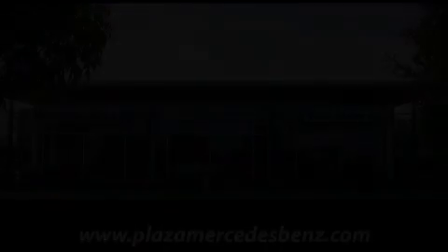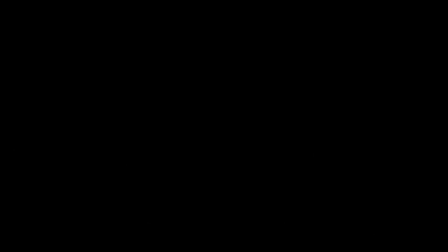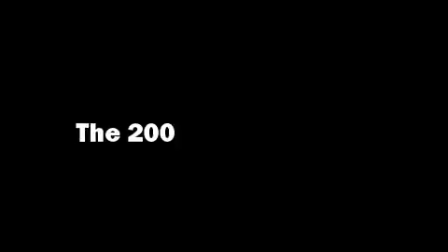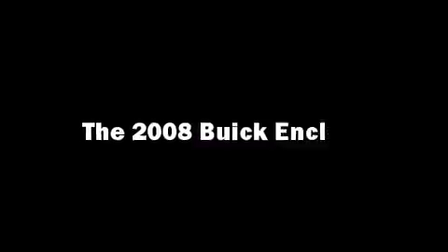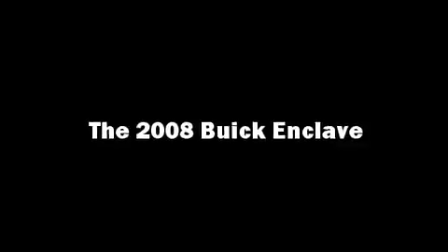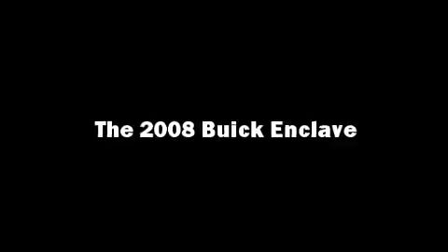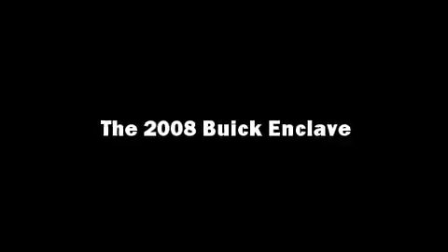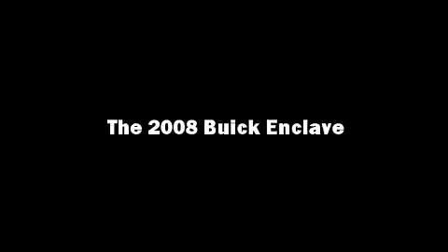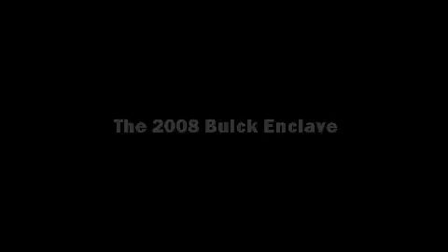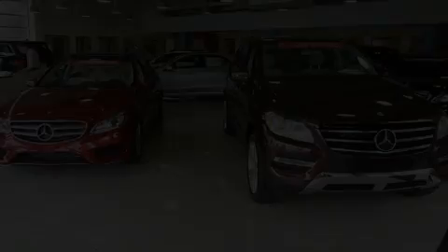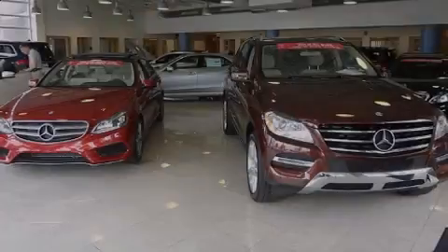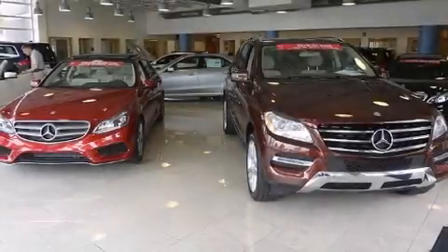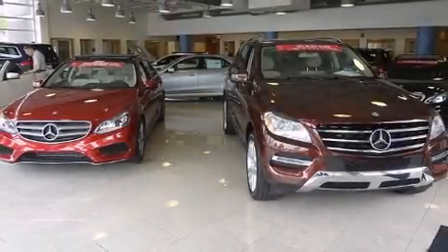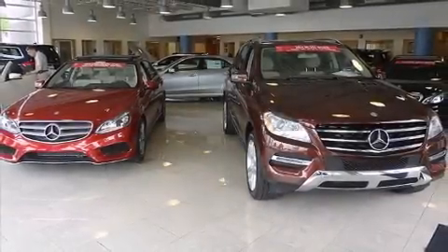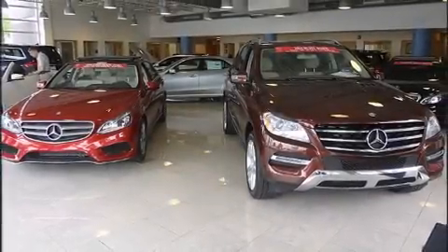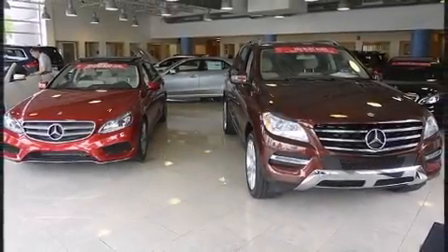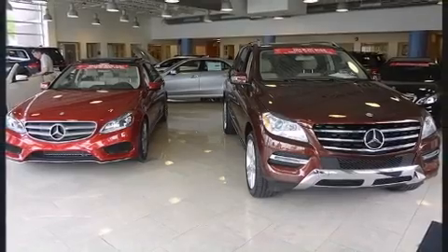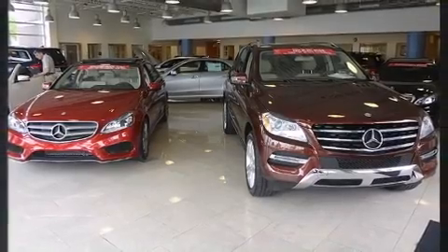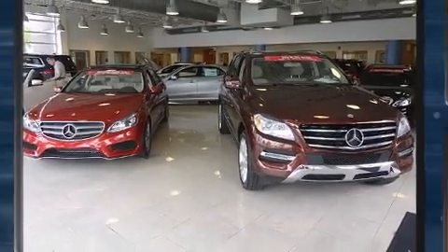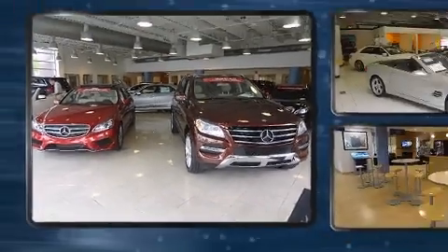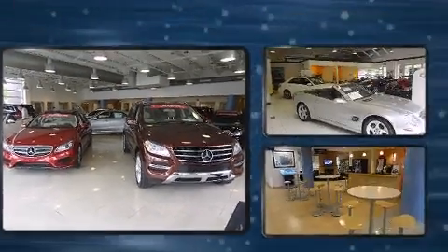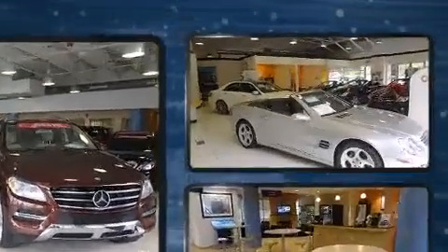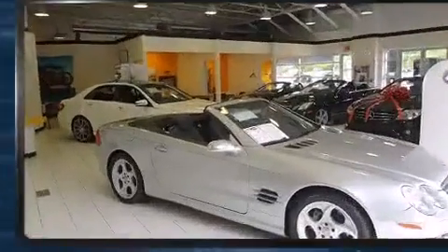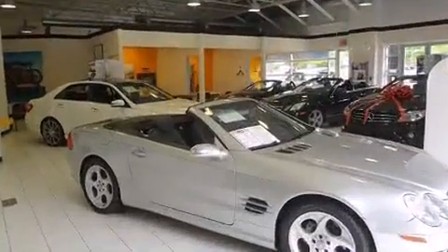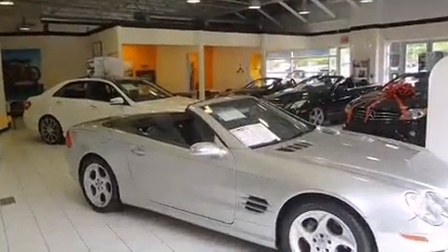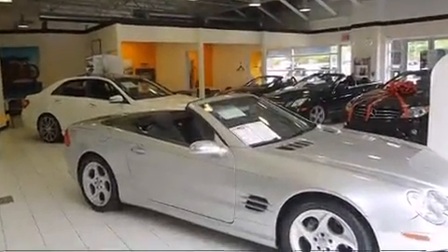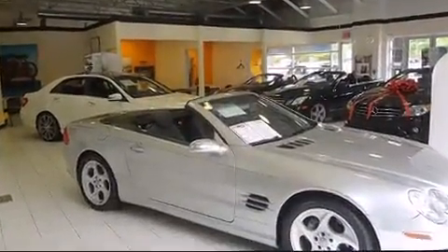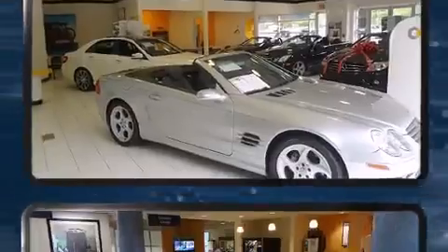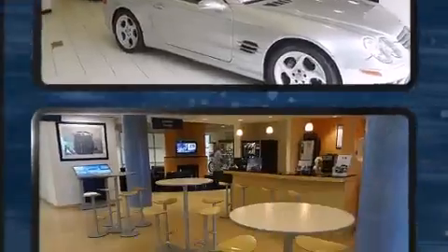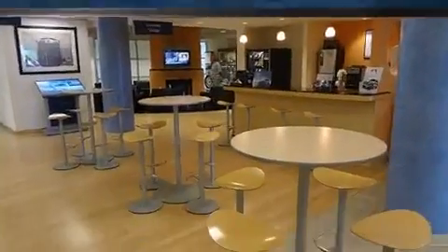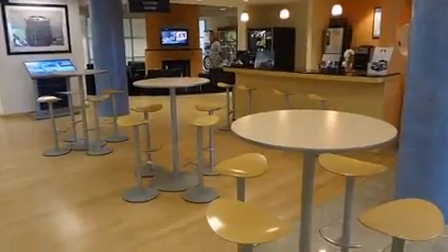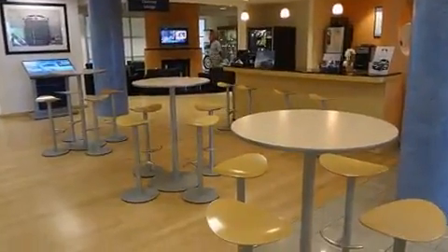The 2008 Buick Enclave. A 3.6-liter V6 engine pairs with a sophisticated six-speed automatic transmission, and for added security, Dynamic Stability Control supplements the drivetrain.